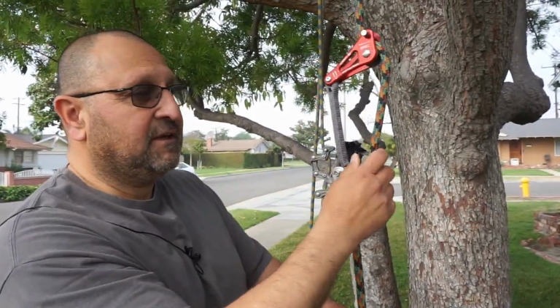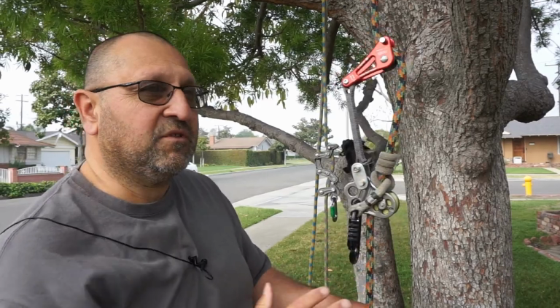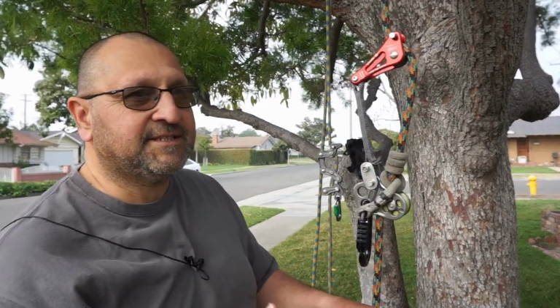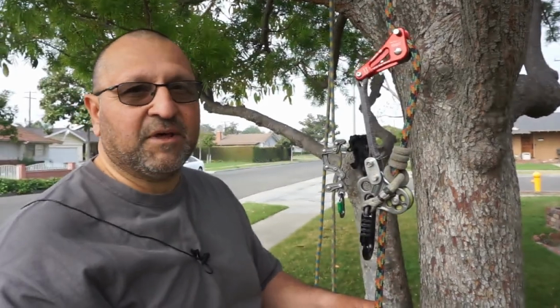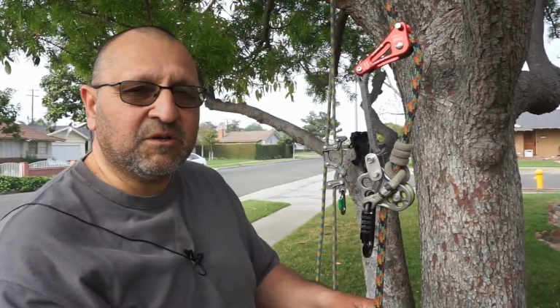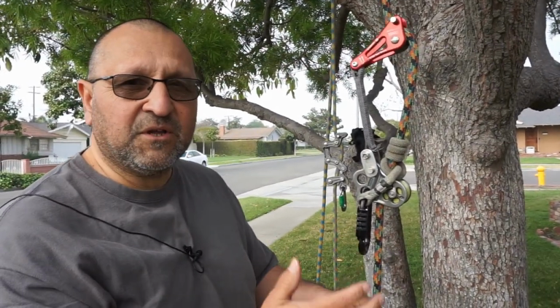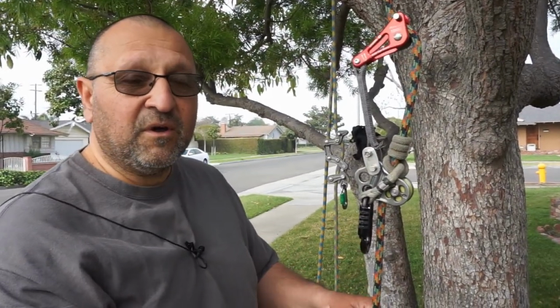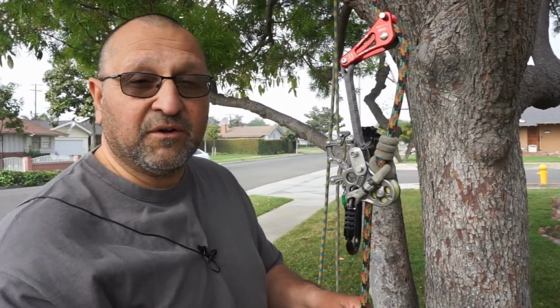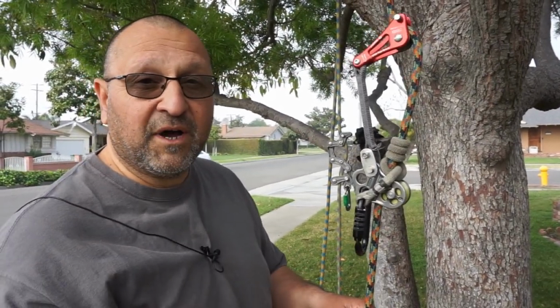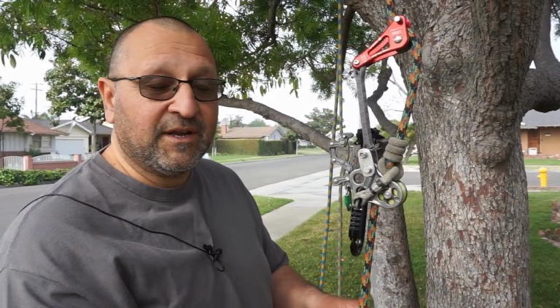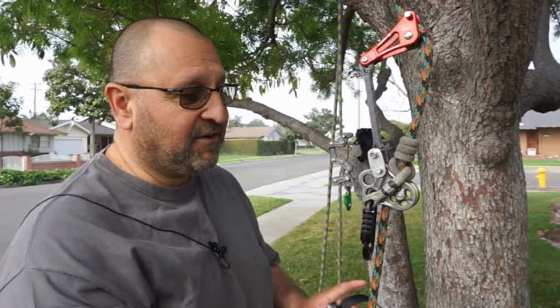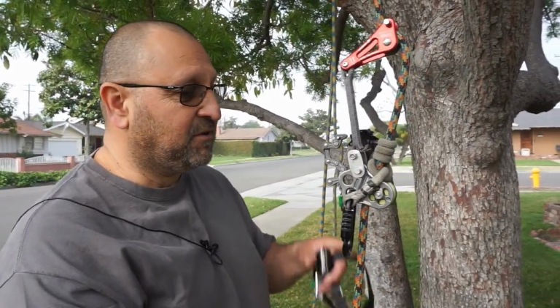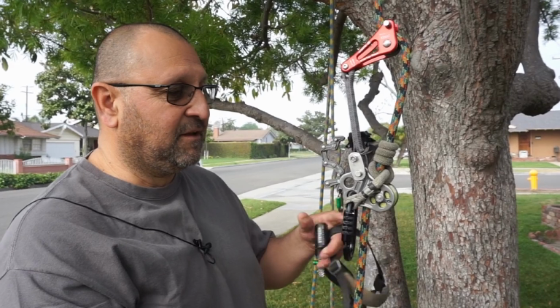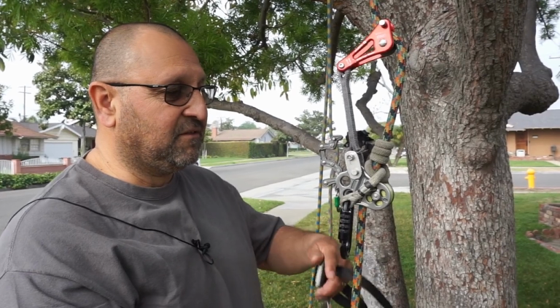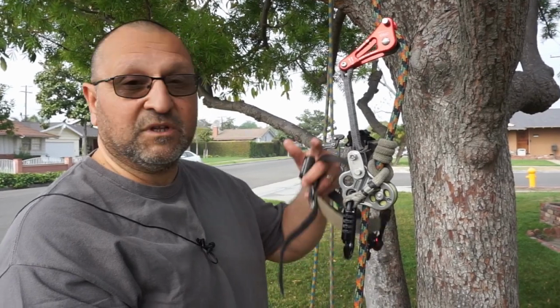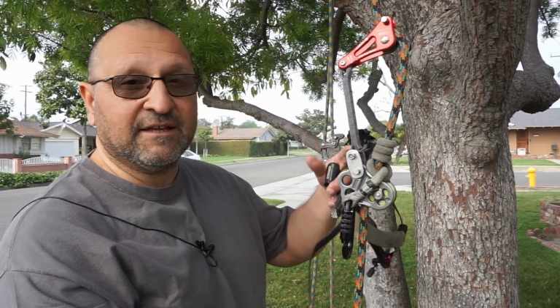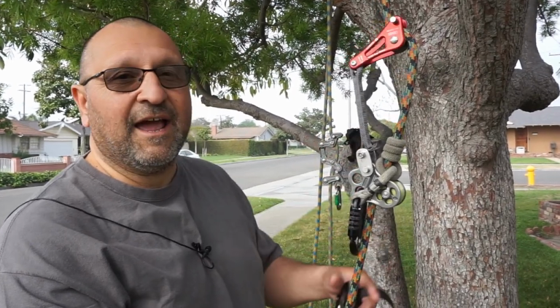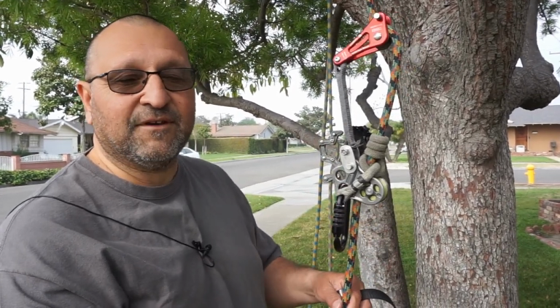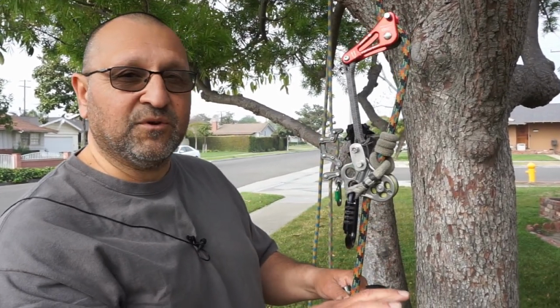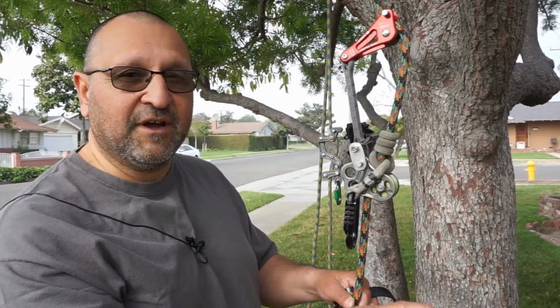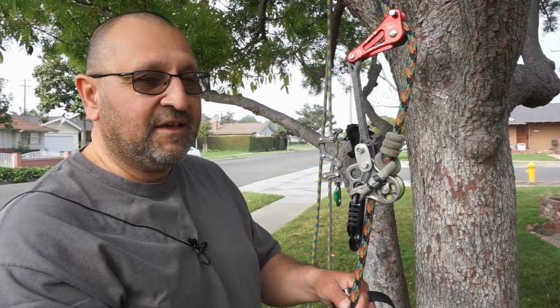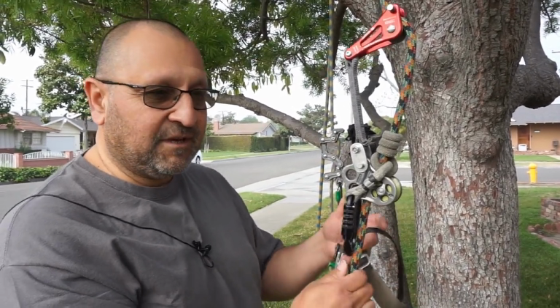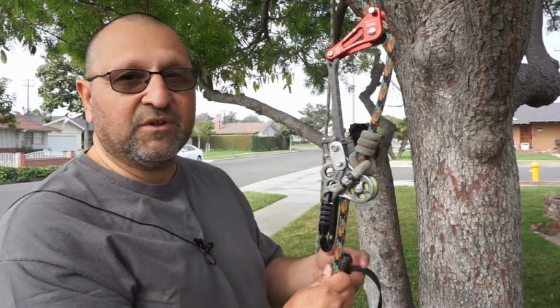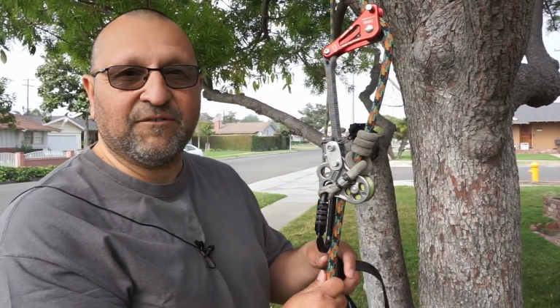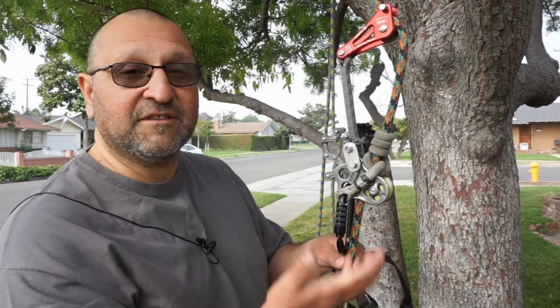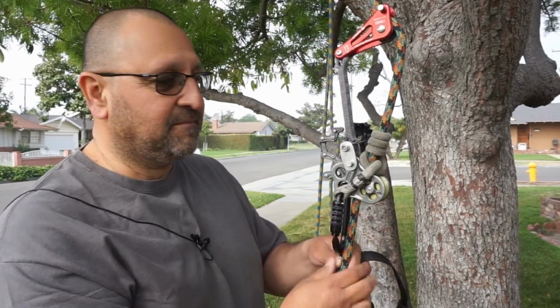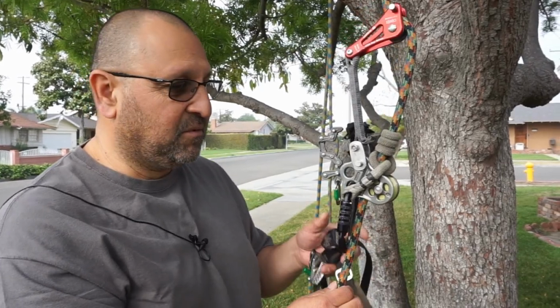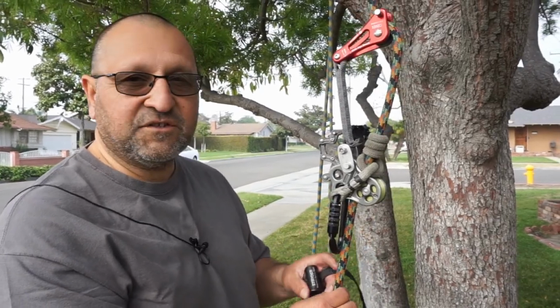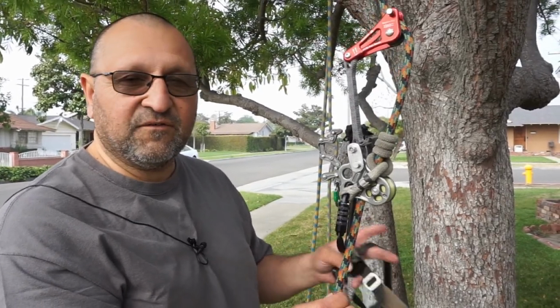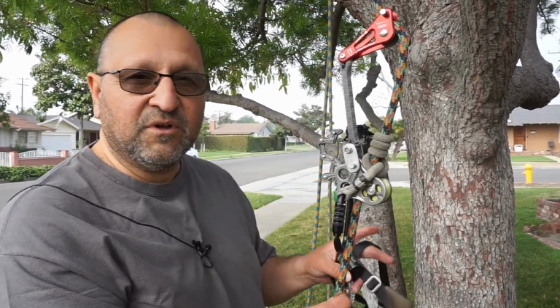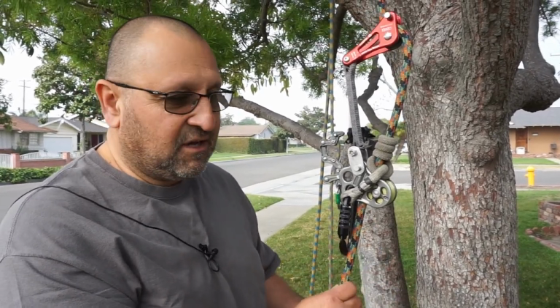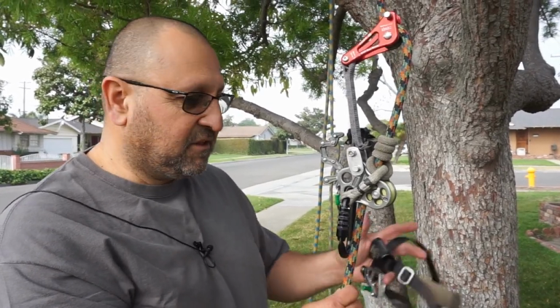Your foot ascender really helps you get up the tree. It's a sit-stand method — a little bit slower — but your full body weight and every time you take a step it's the full length, not half. If you were doing MRS every time you pull it's half your distance, but with this you get your full distance.